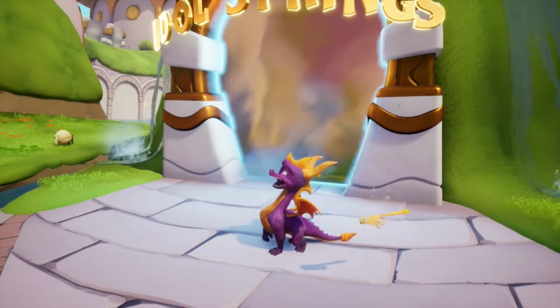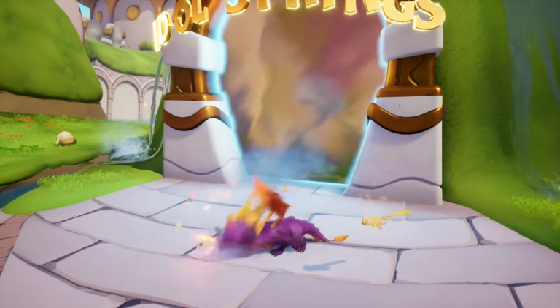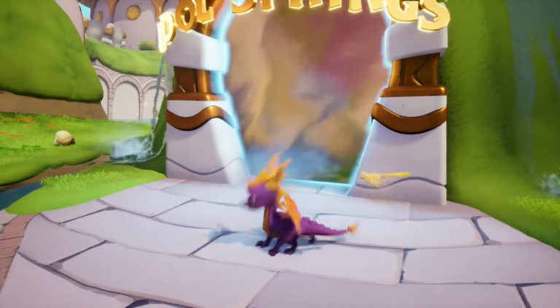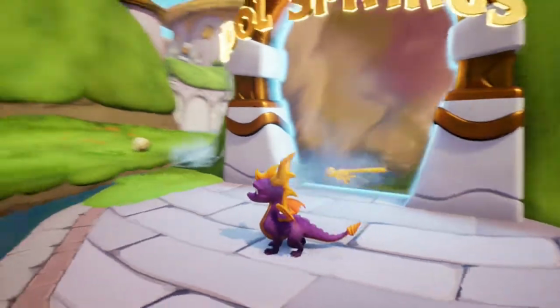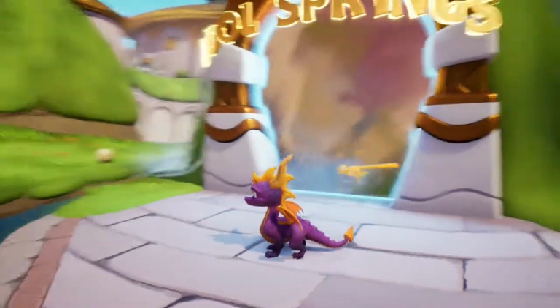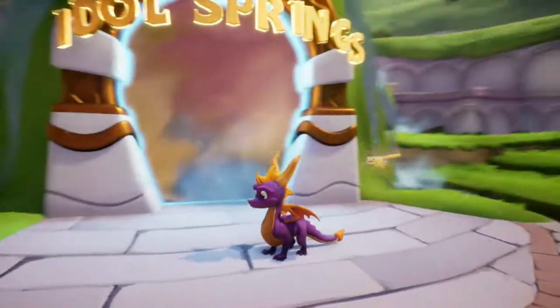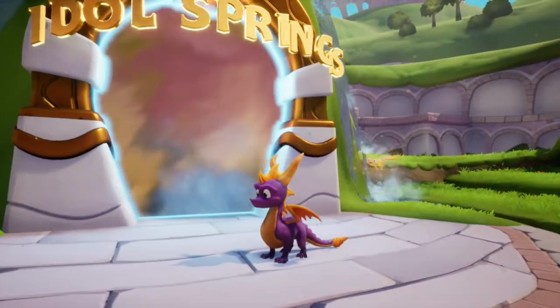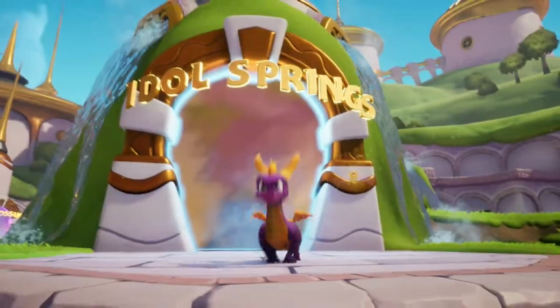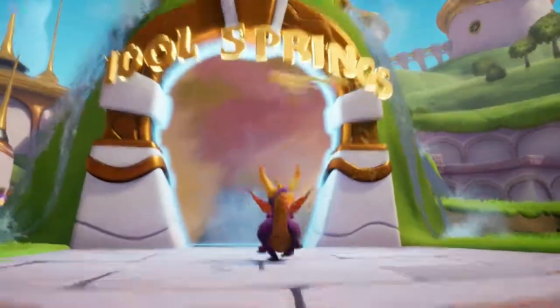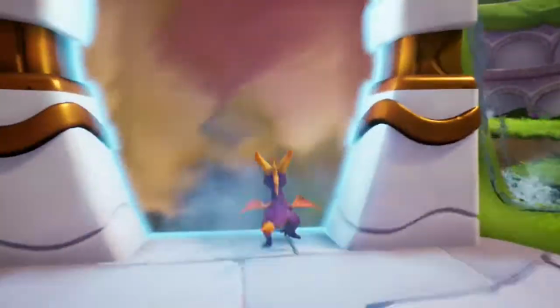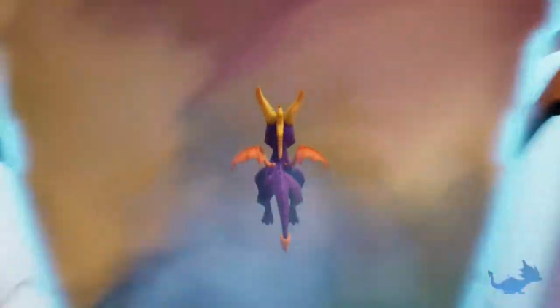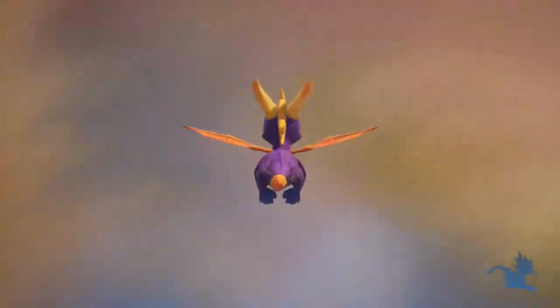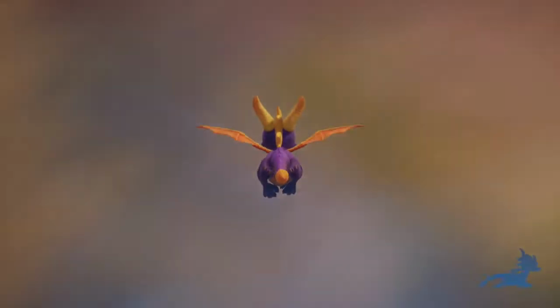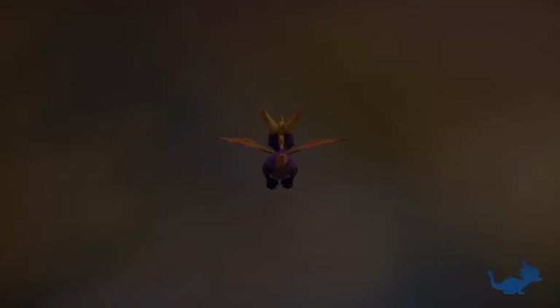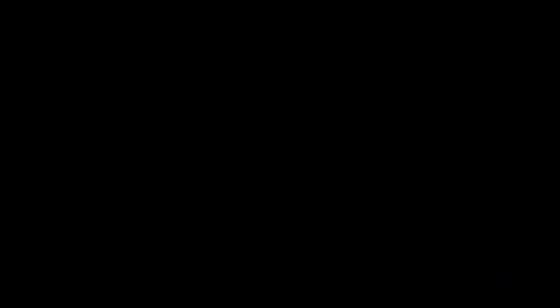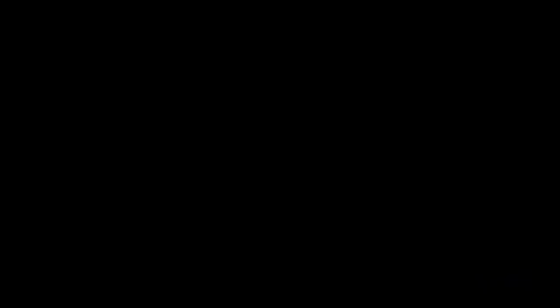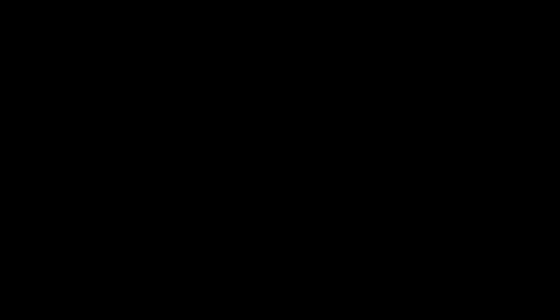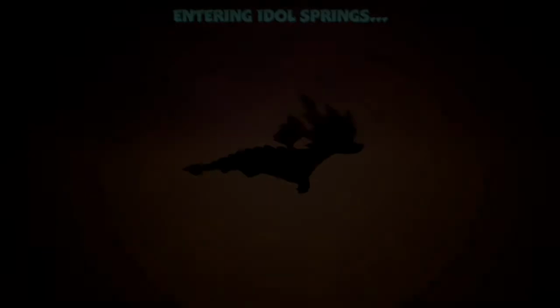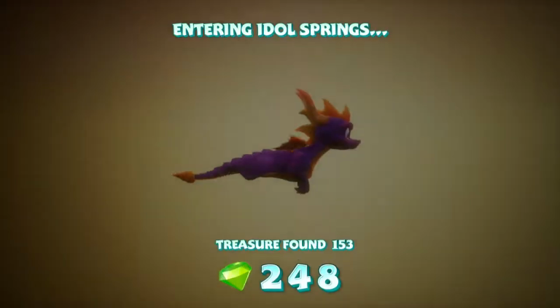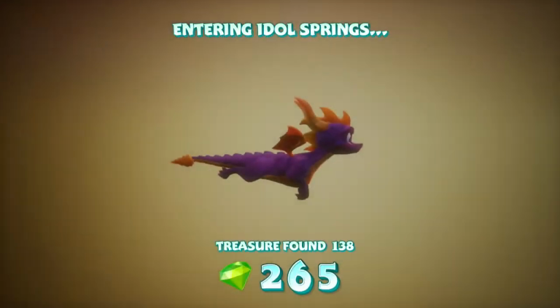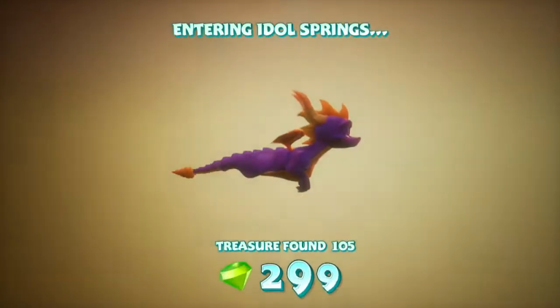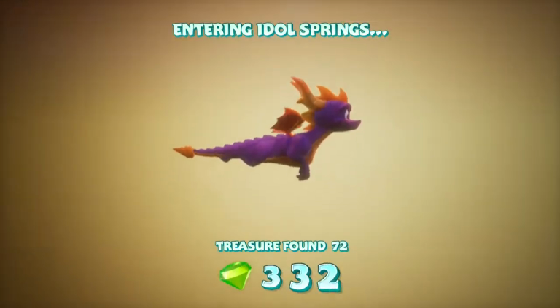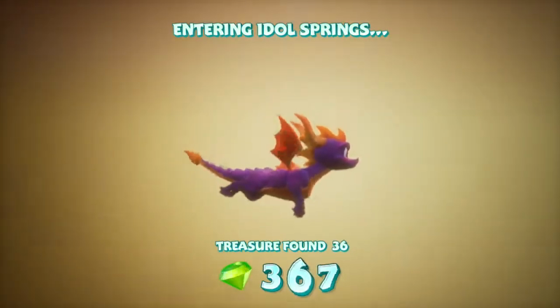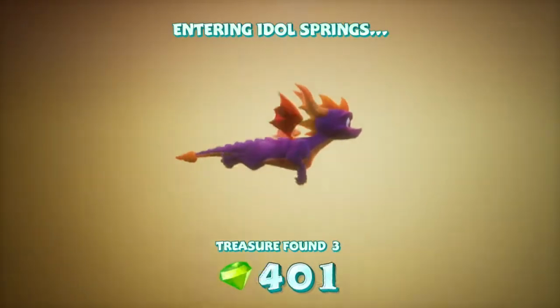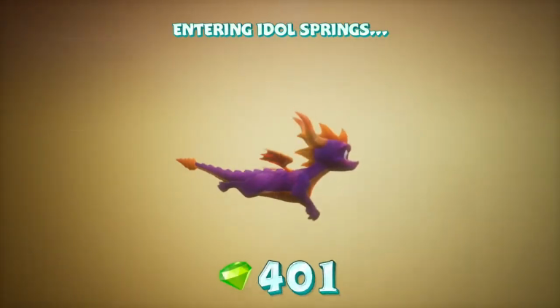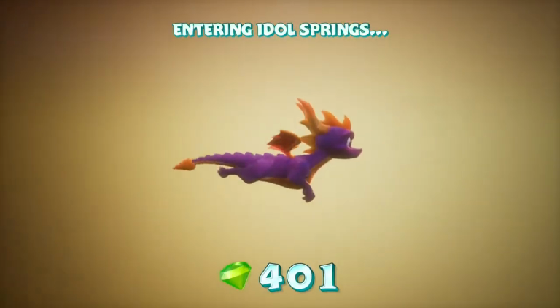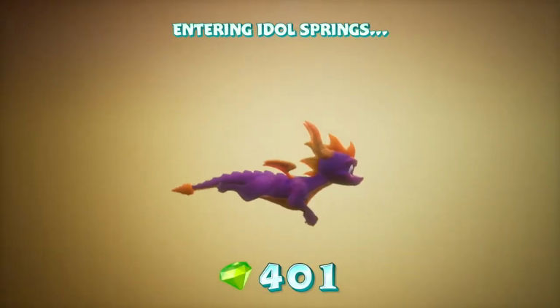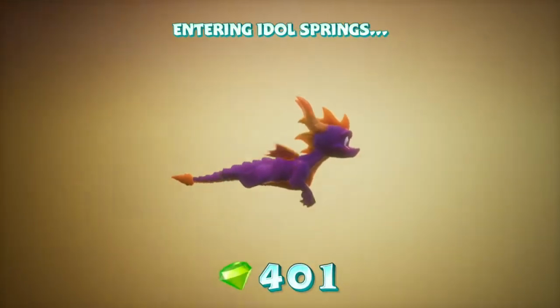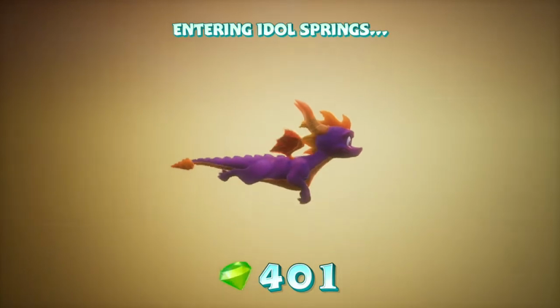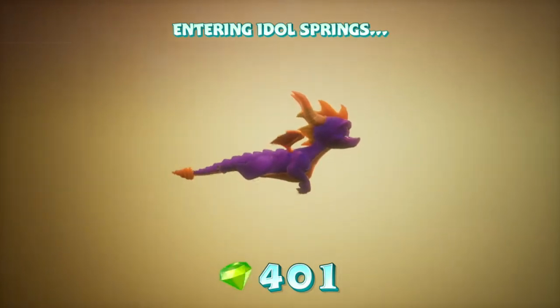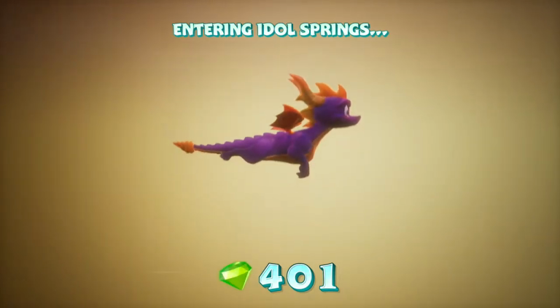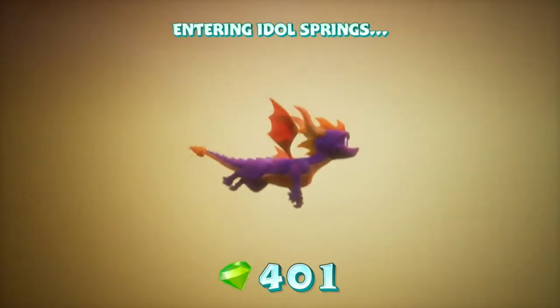Hello, my name is Dallas, and I'm back with more Spyro 2: Ripto's Rage. Now I'm going into the Idle Springs. My short-term goal is I just have to get 500 gems in order to be able to swim underwater.